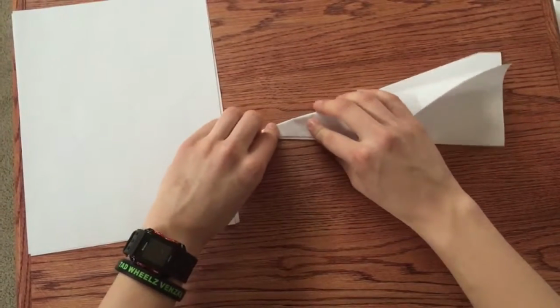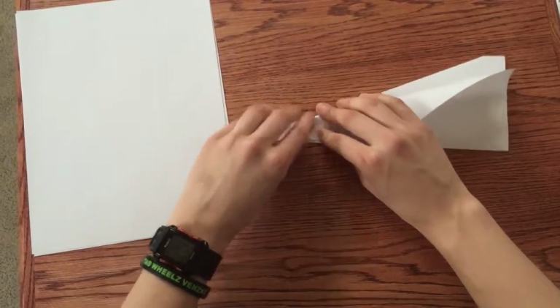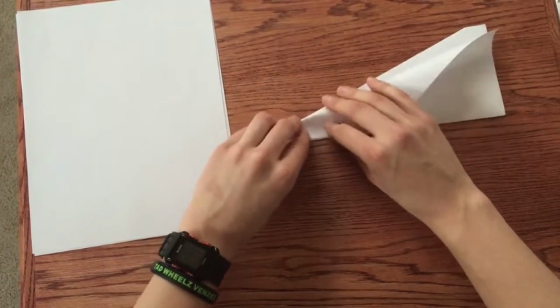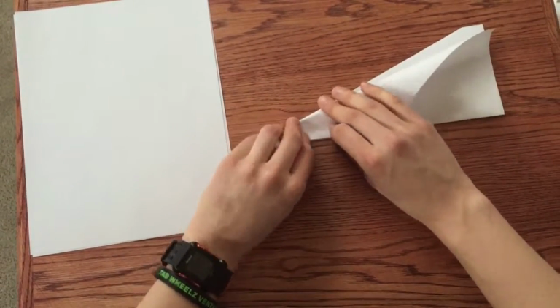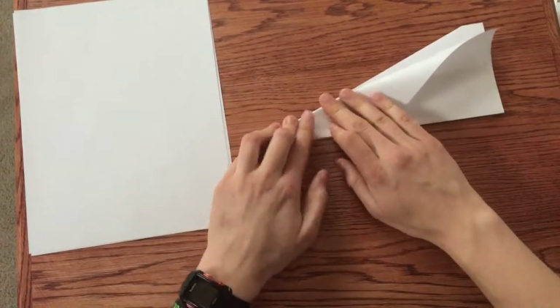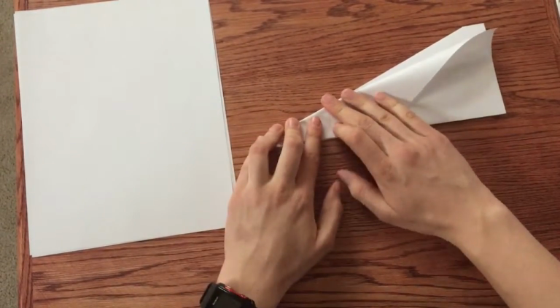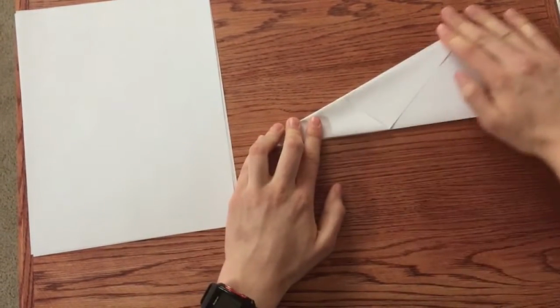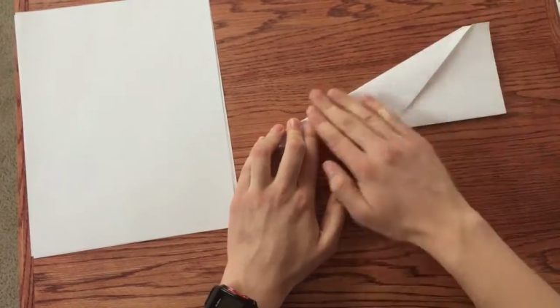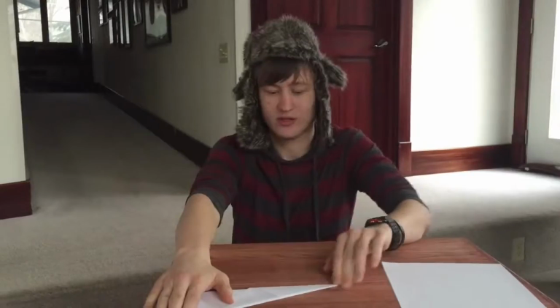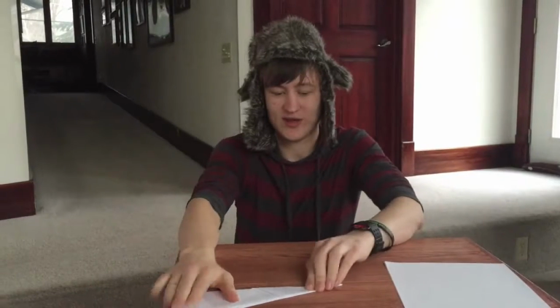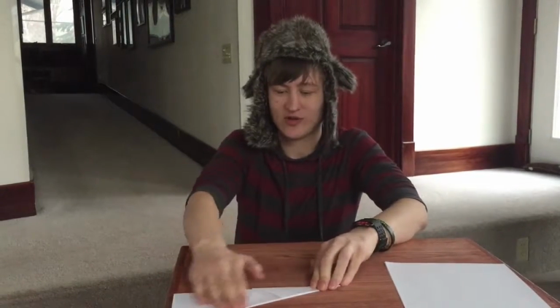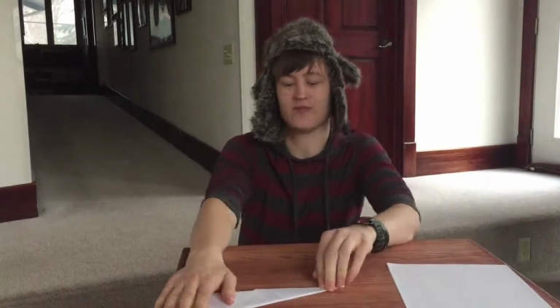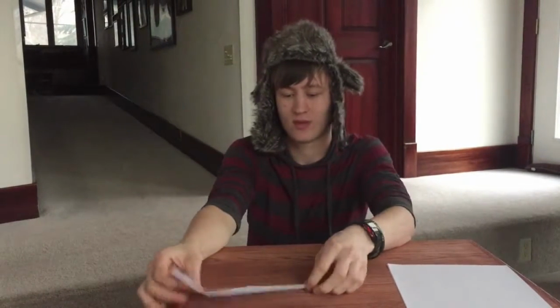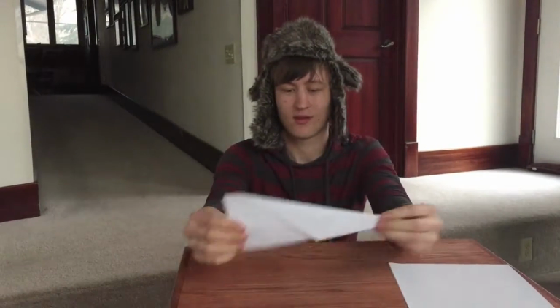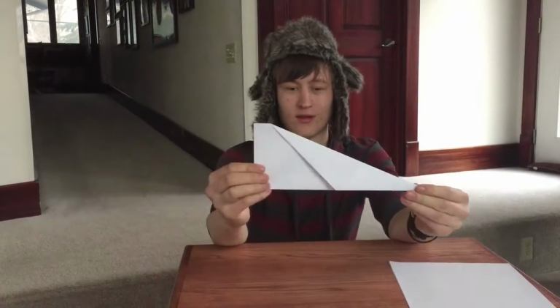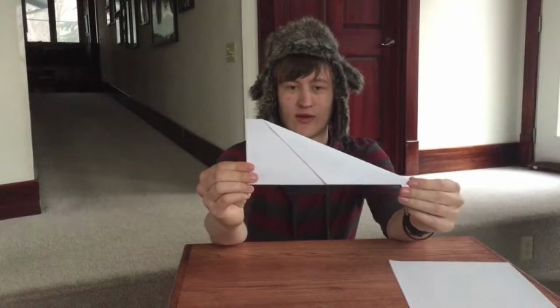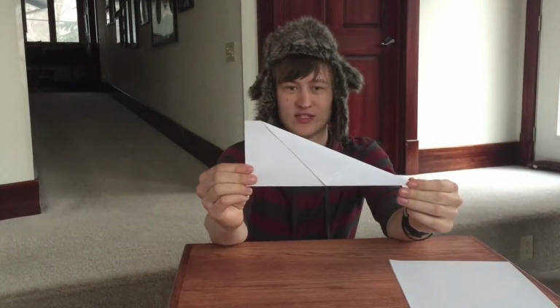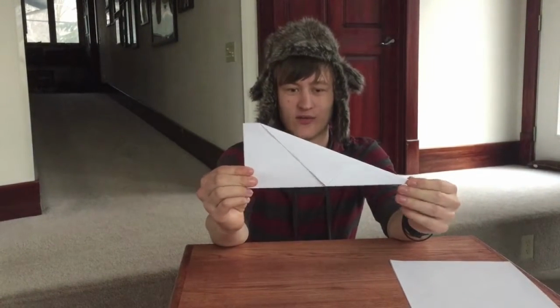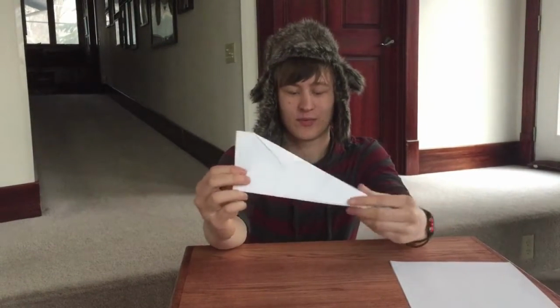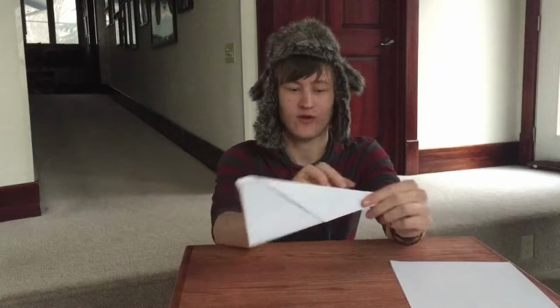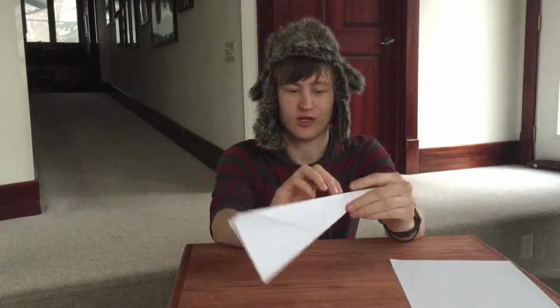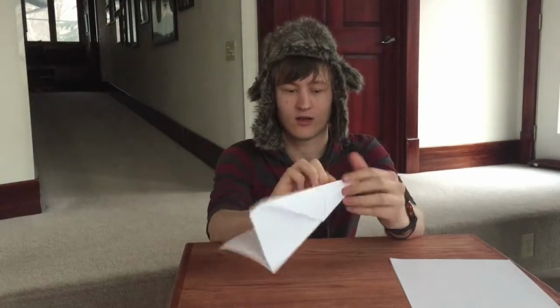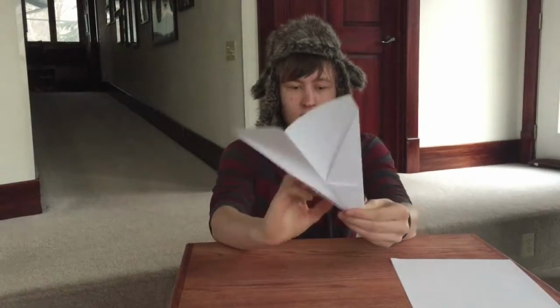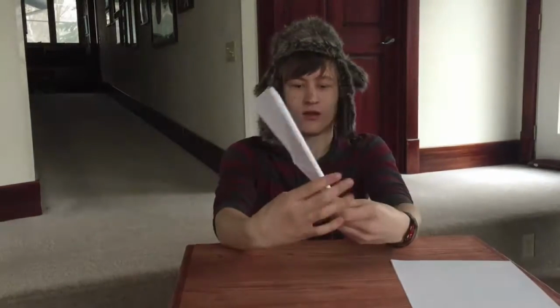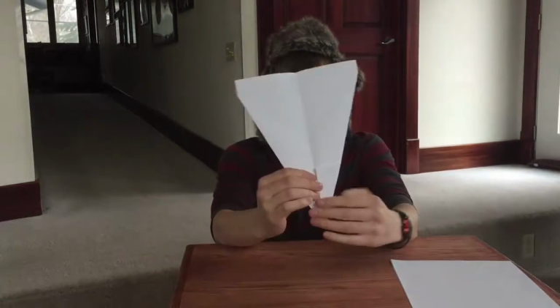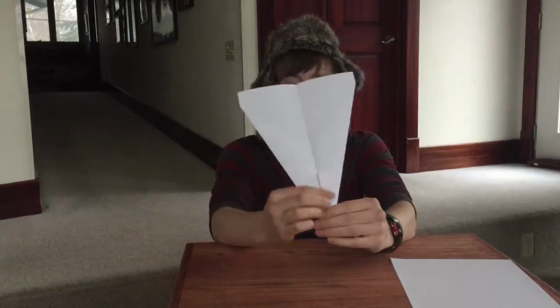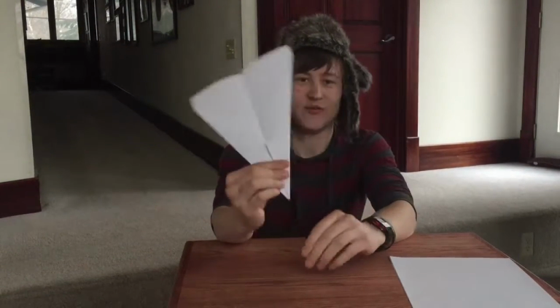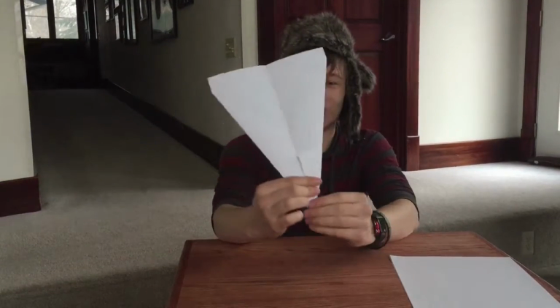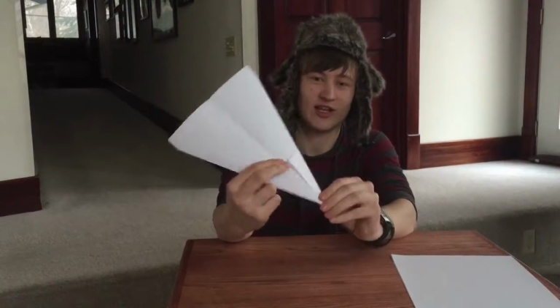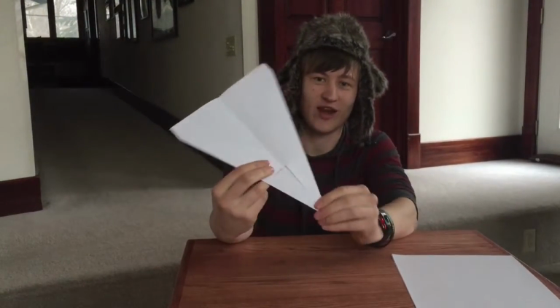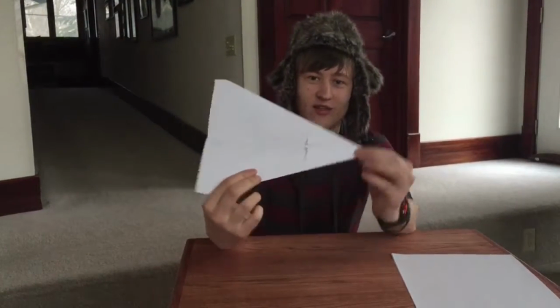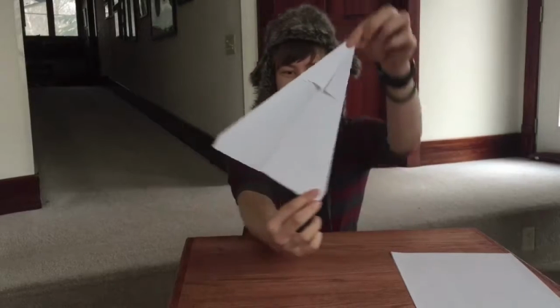We're going to do the same thing to the other side — just meet the lines and make them match. It's all about symmetry. If we unfold it now, we've got something that's starting to look like an airplane. Check it out.